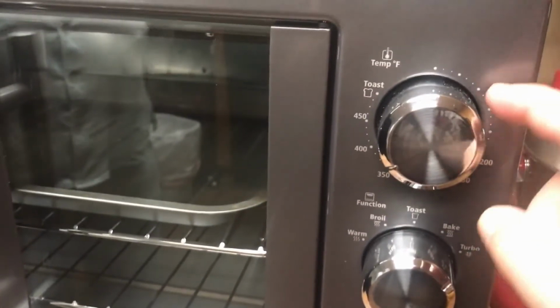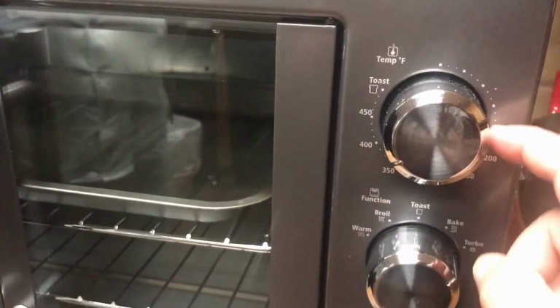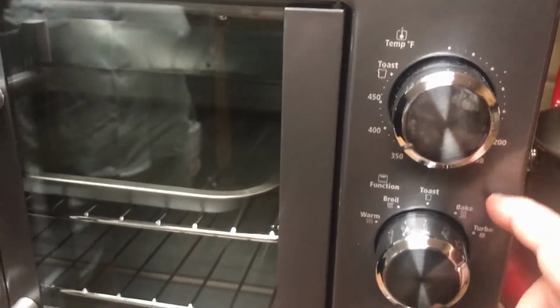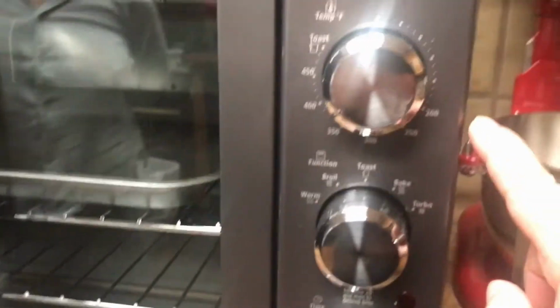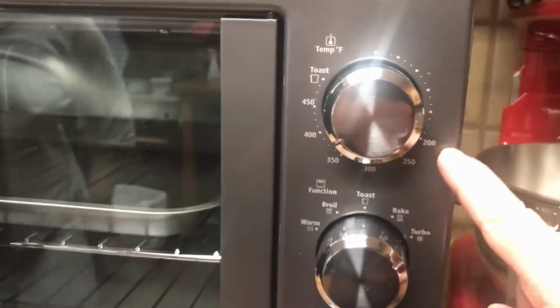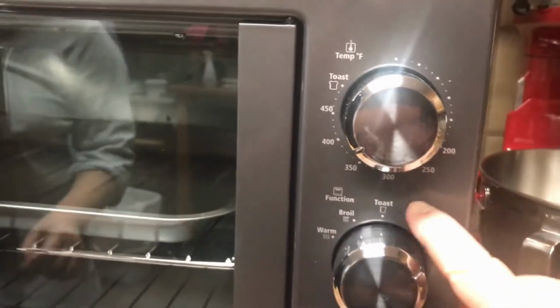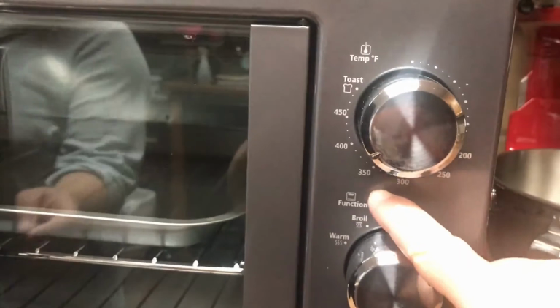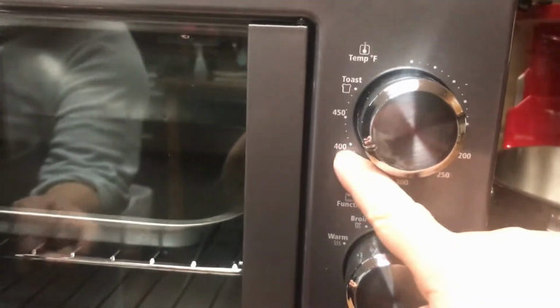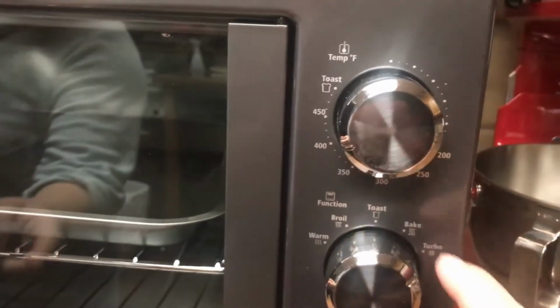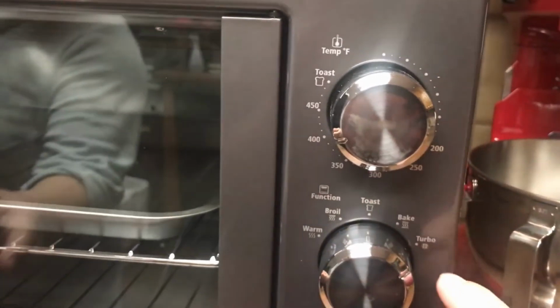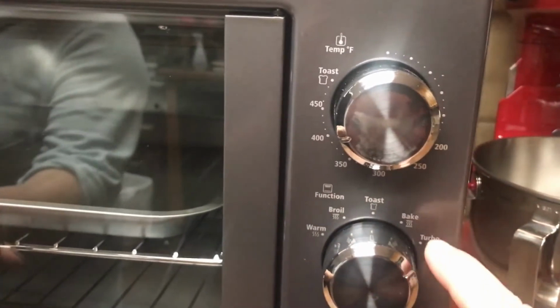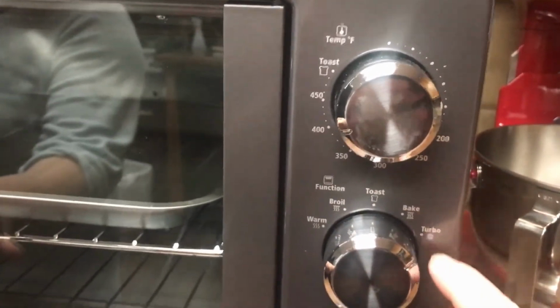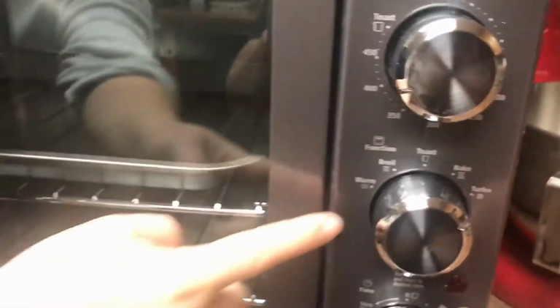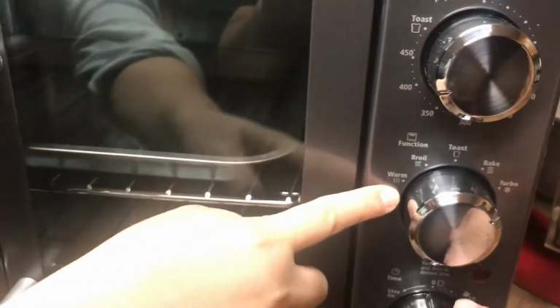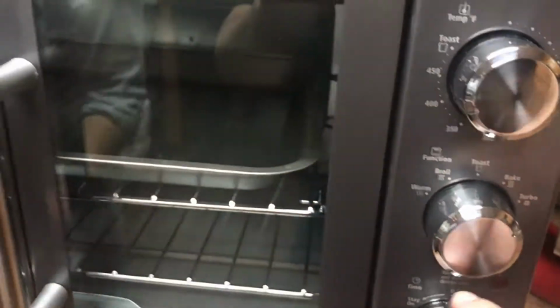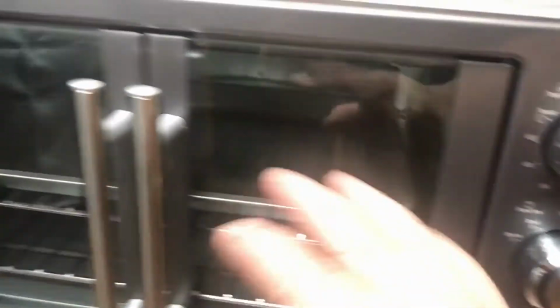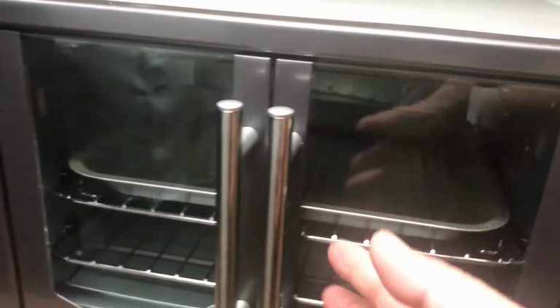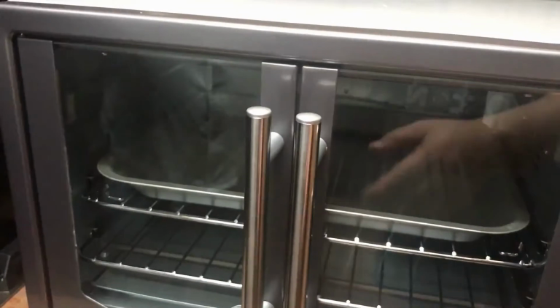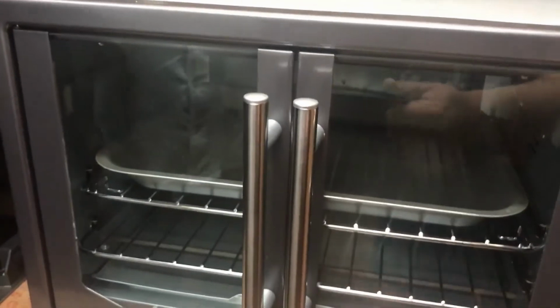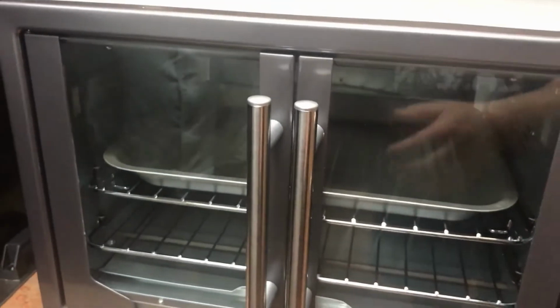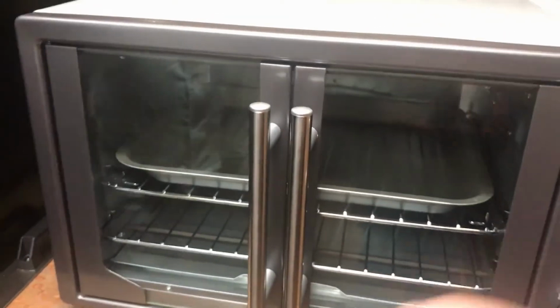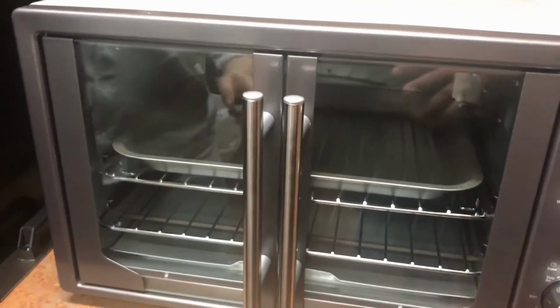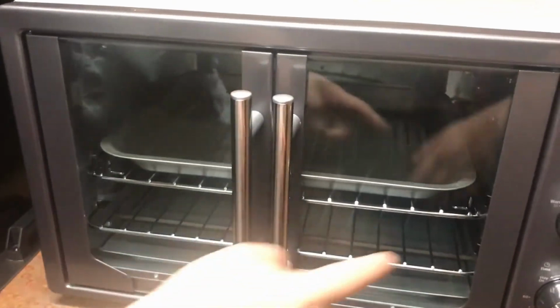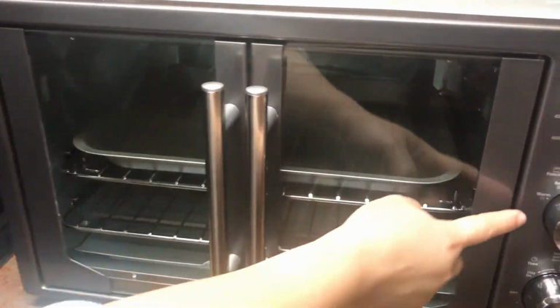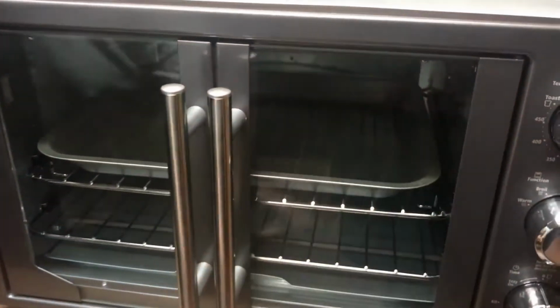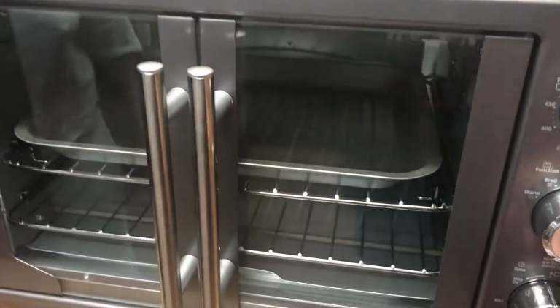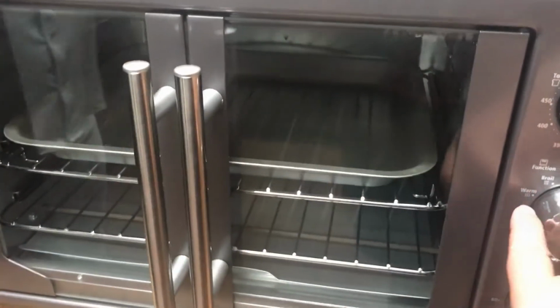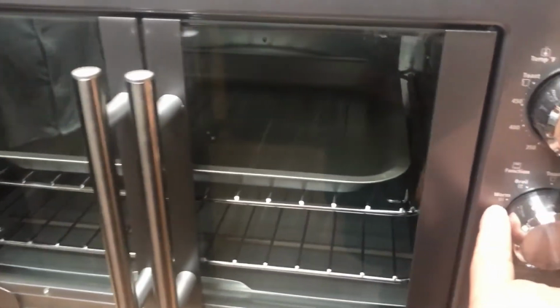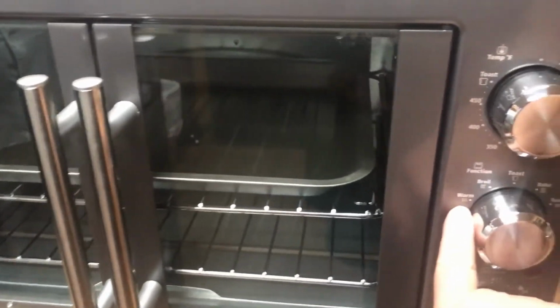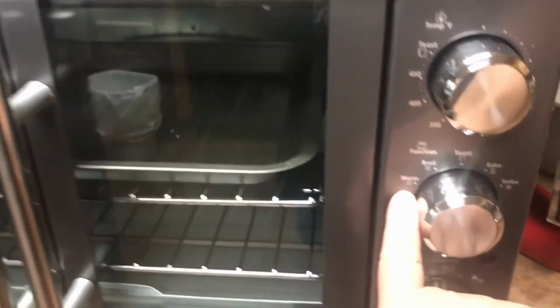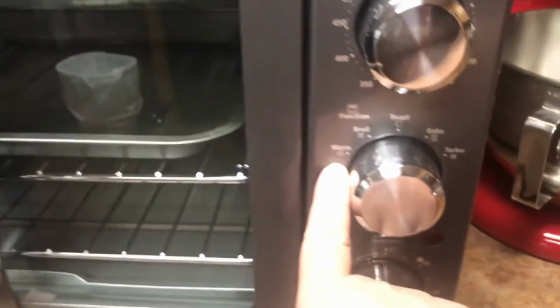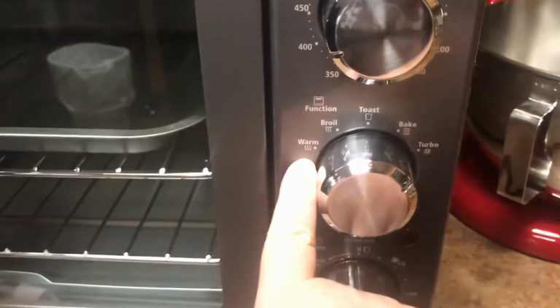Overall, it's pretty good. You can set your temperature right here to how many degrees and then put bake. We bake a lot of cakes and everything's perfect — it's just as good as the oven. And you also do have a warm function here.